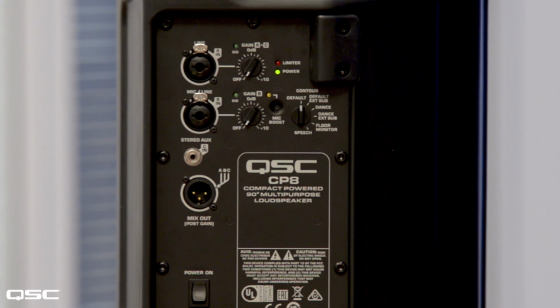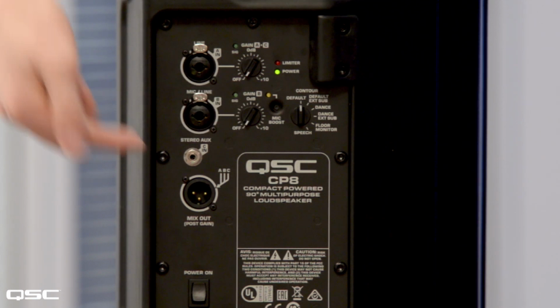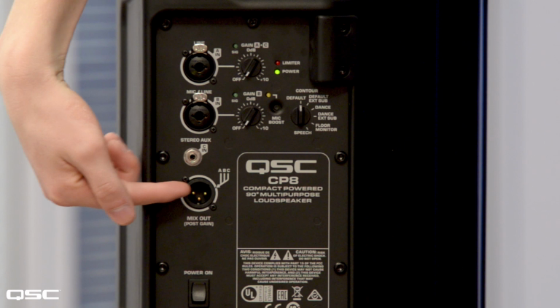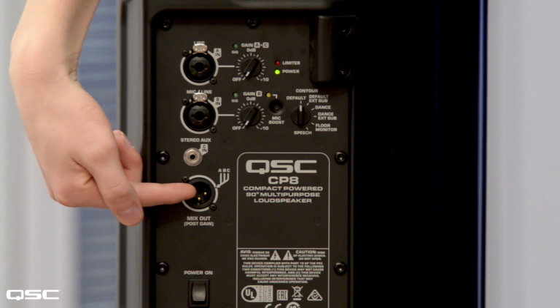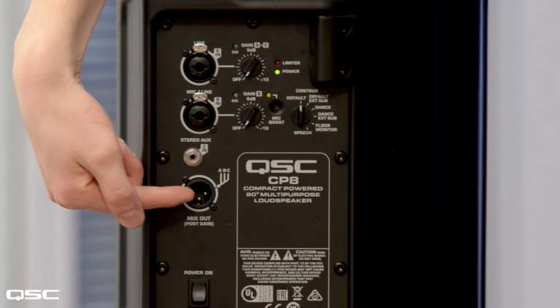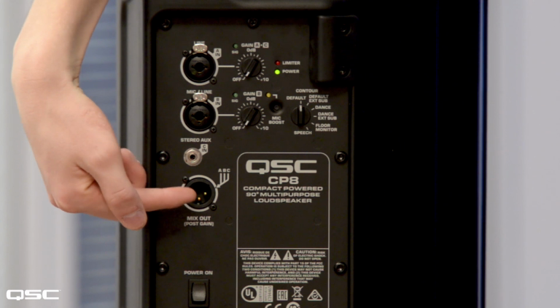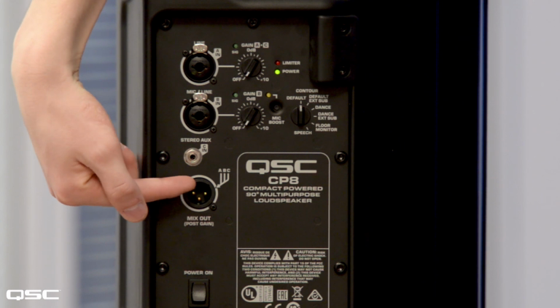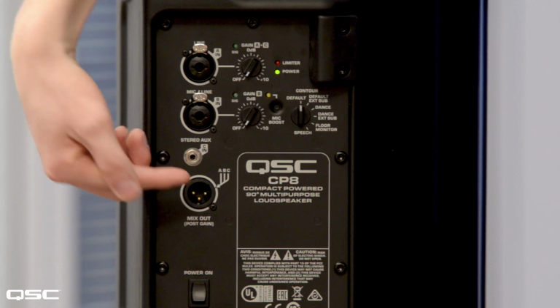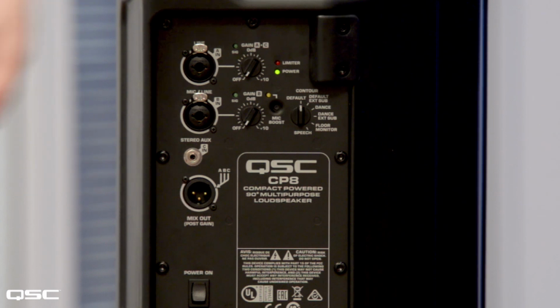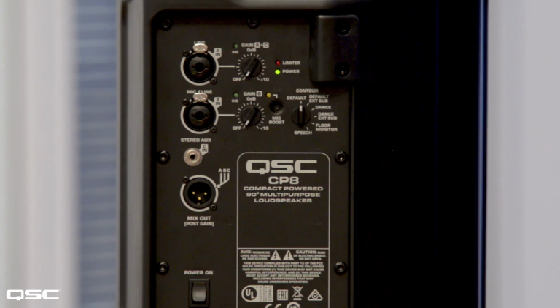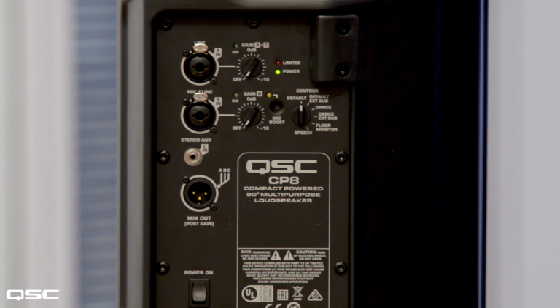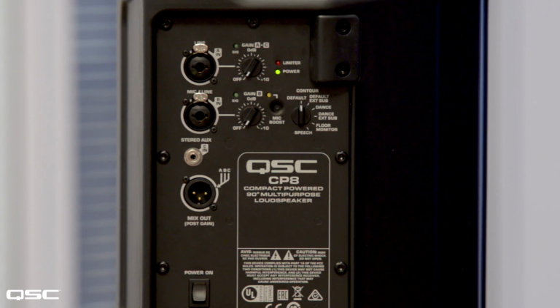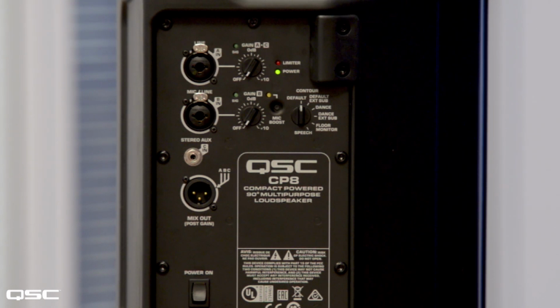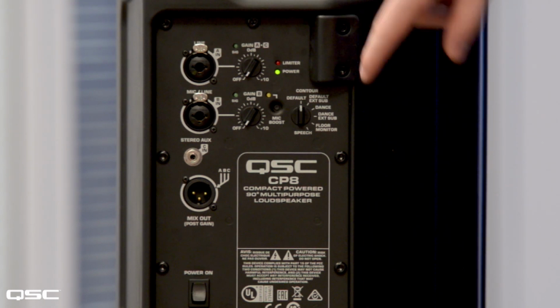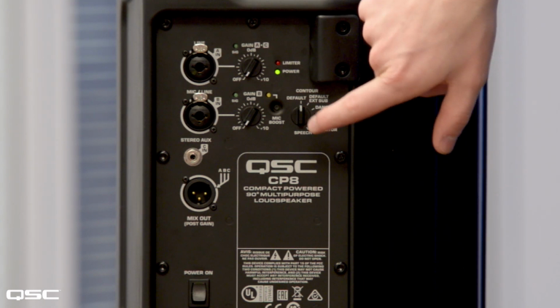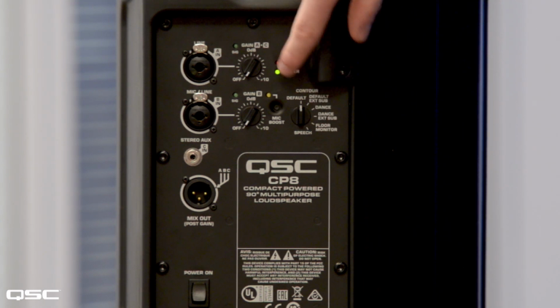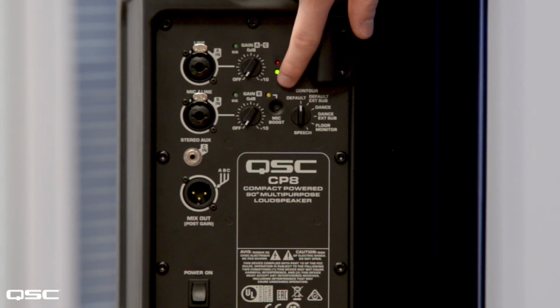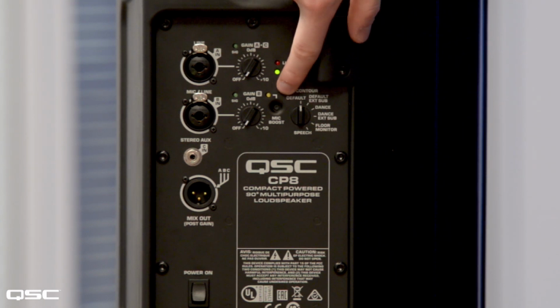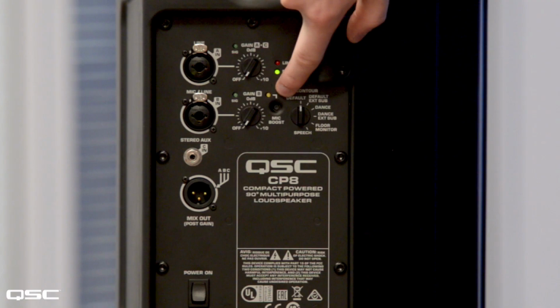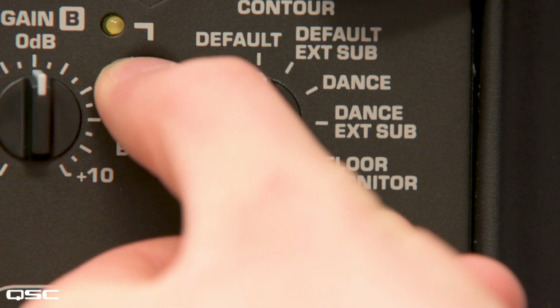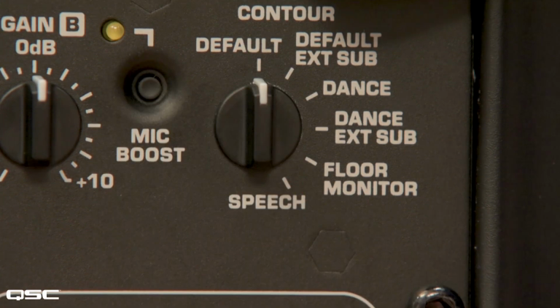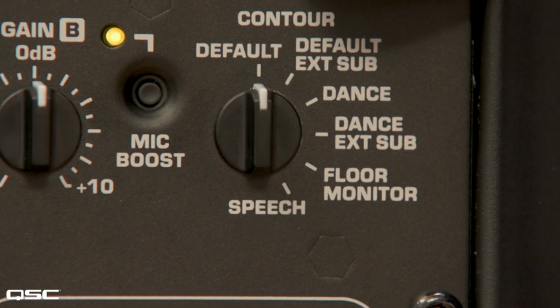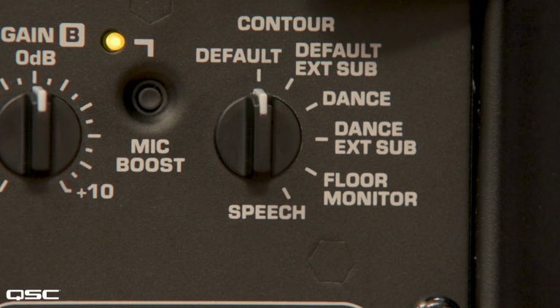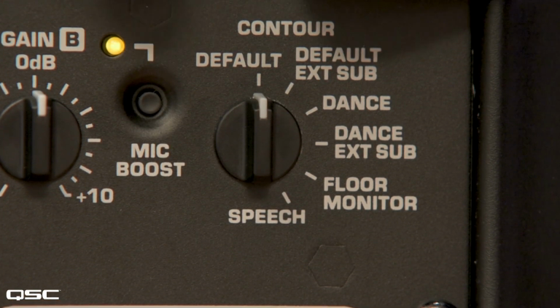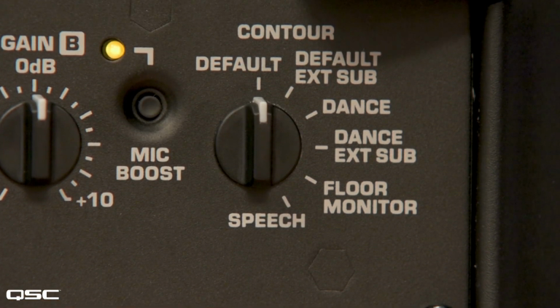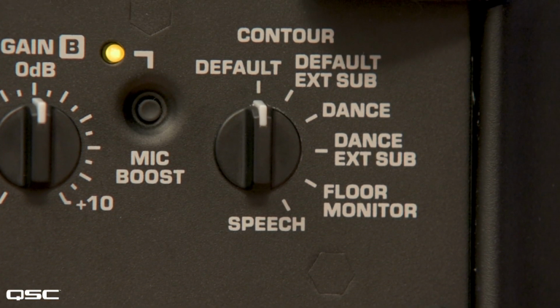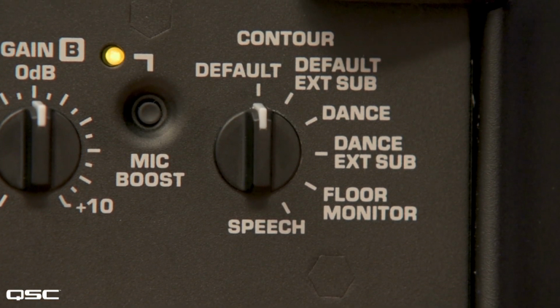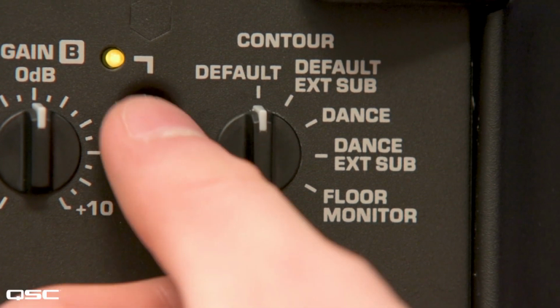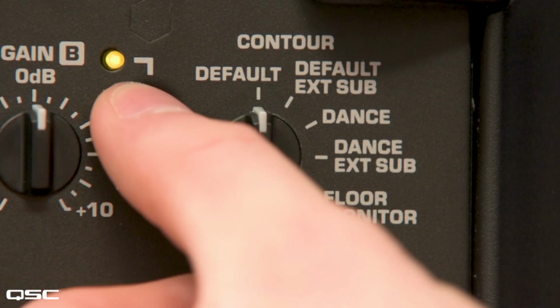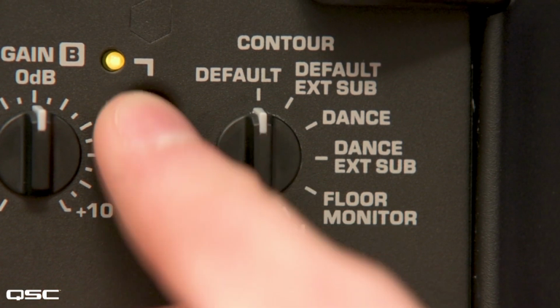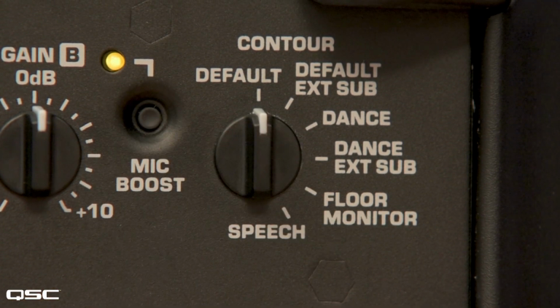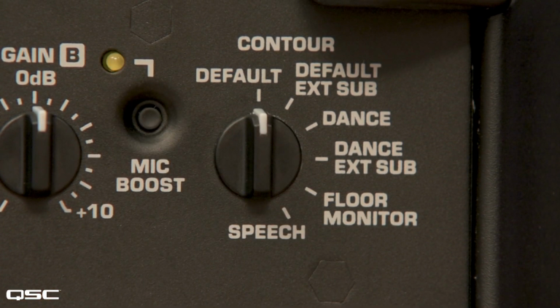We also have a mix out, so you can relay your speaker to other speakers in the chain. And we also have a mic boost button, so if you do have the vocals in your mix which are quite low, you can always boost them up a few decibels.